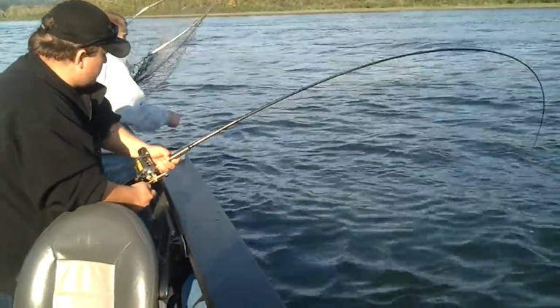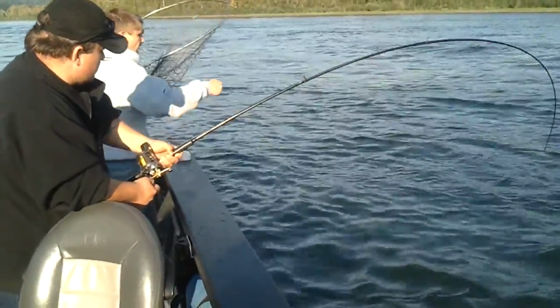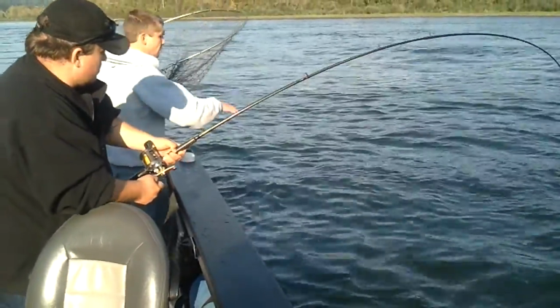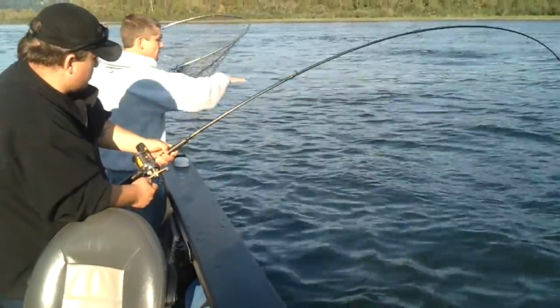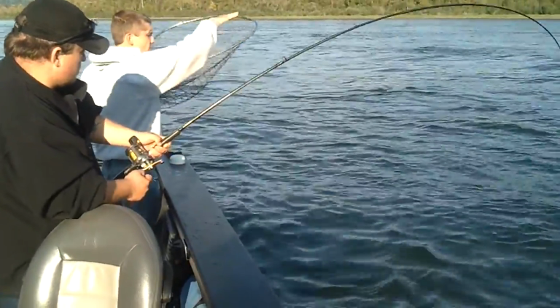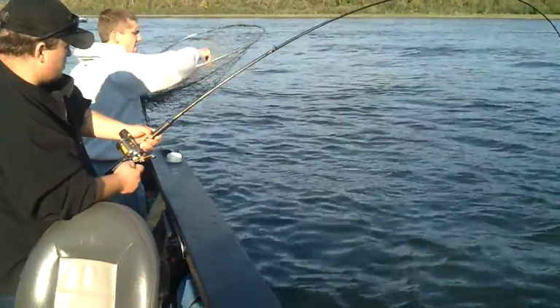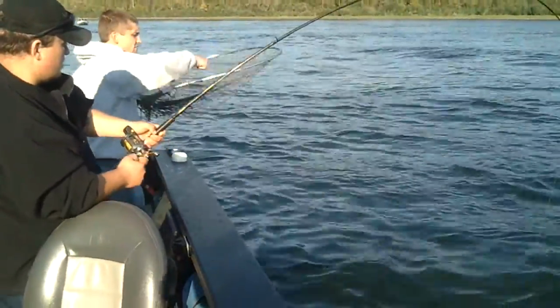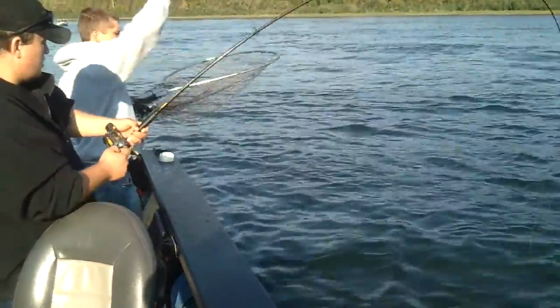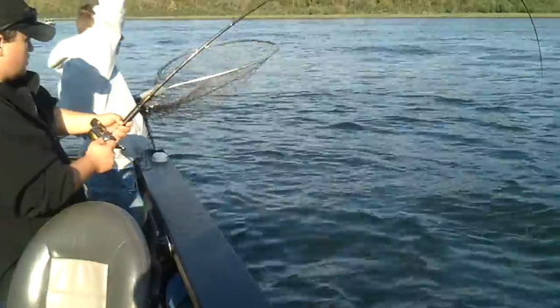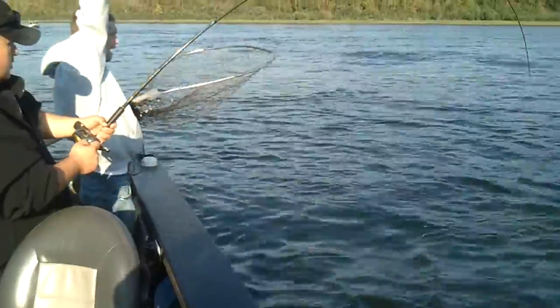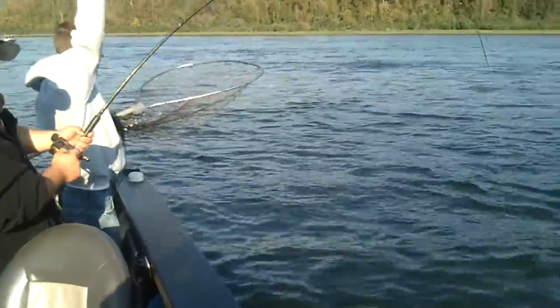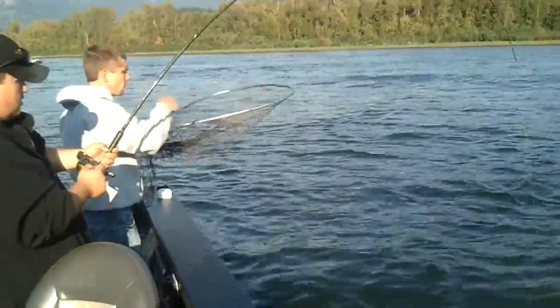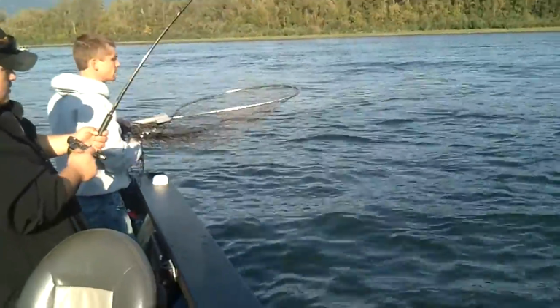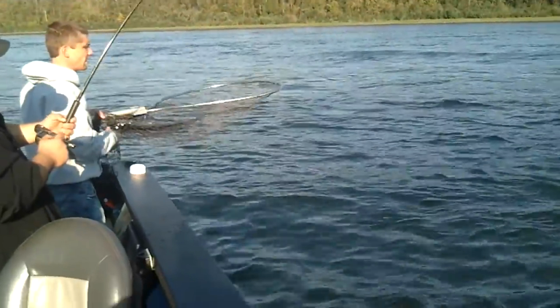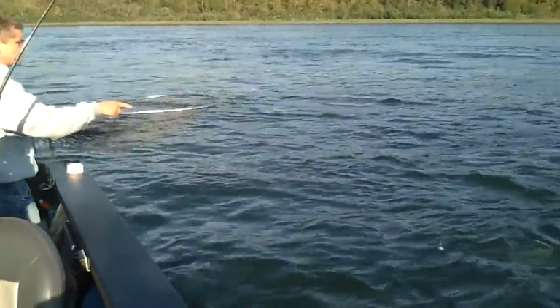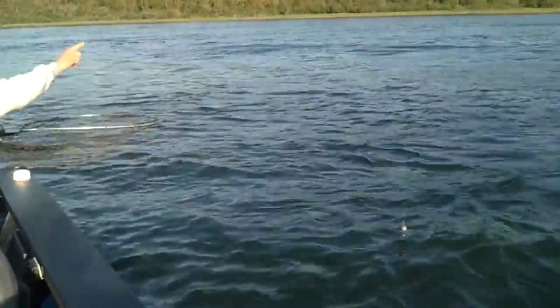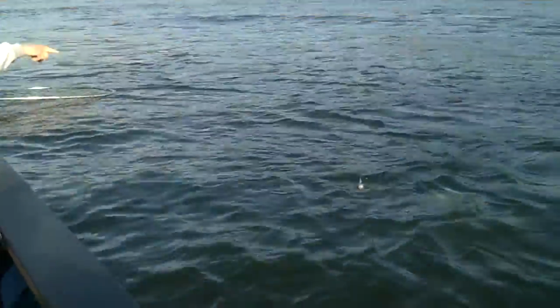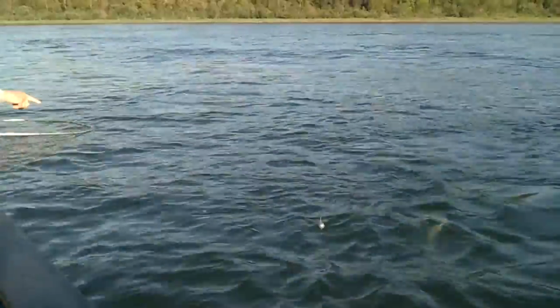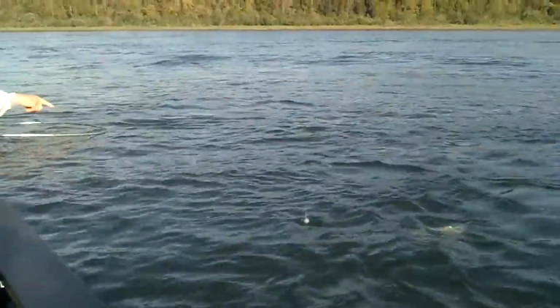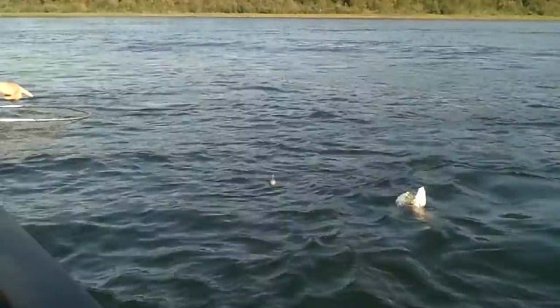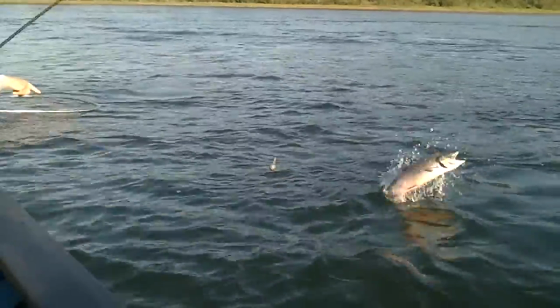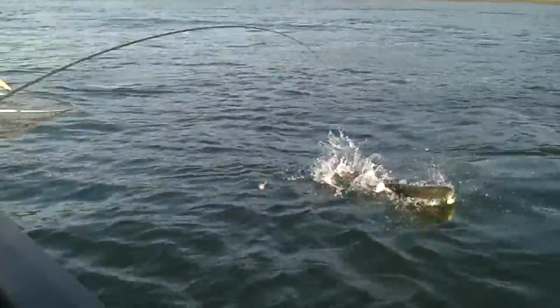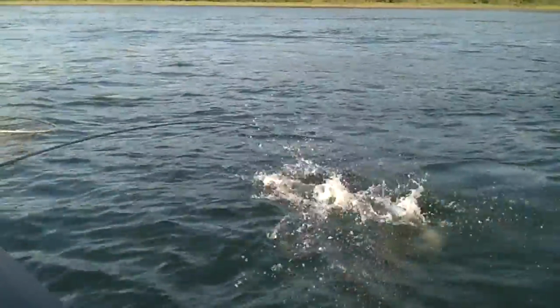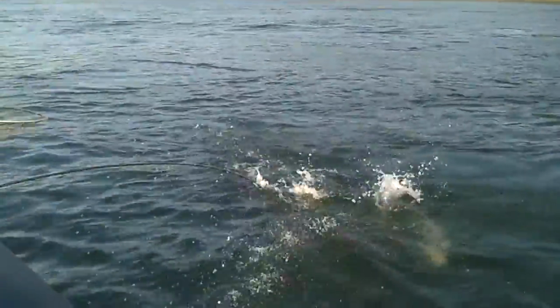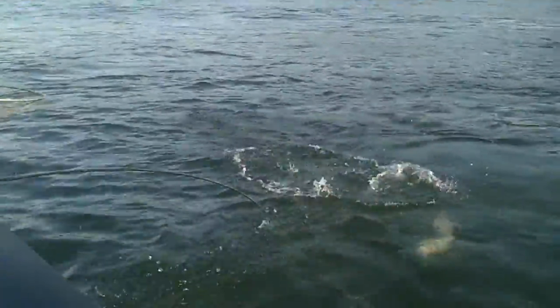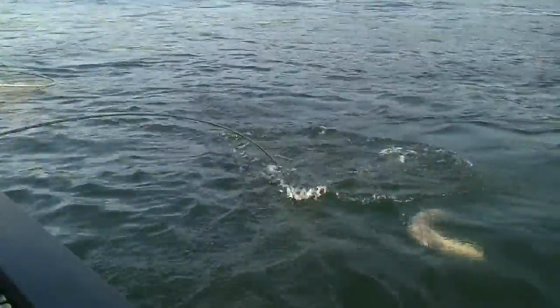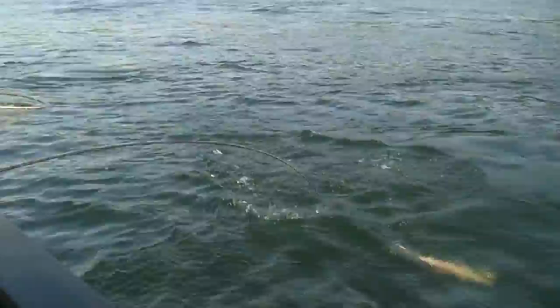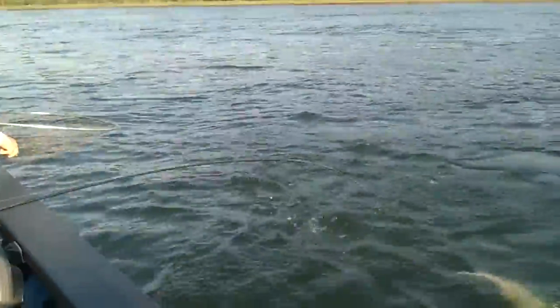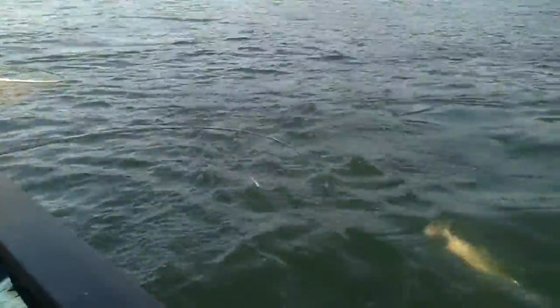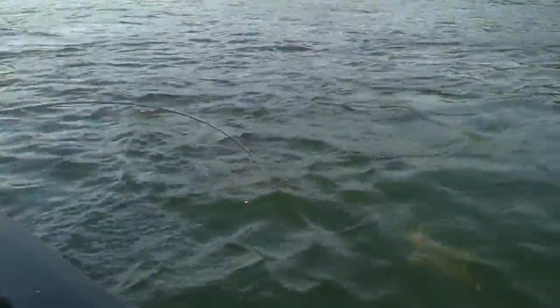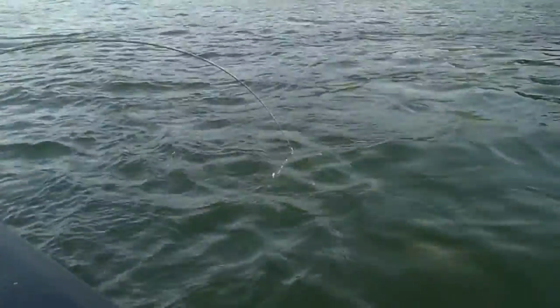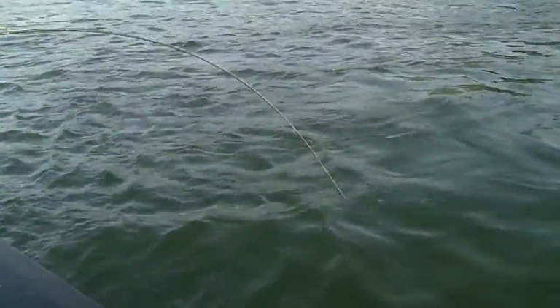Now when he gets up to the surface like that, lift up high. A lot of times I can get him, so you're going to have to go down. Okay, you're all the way down.